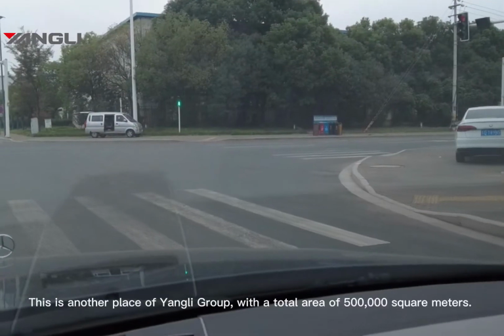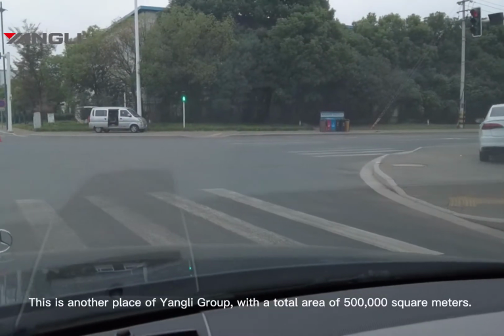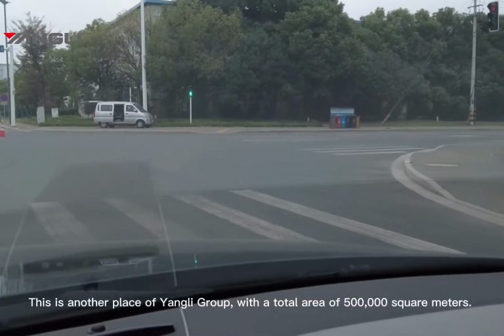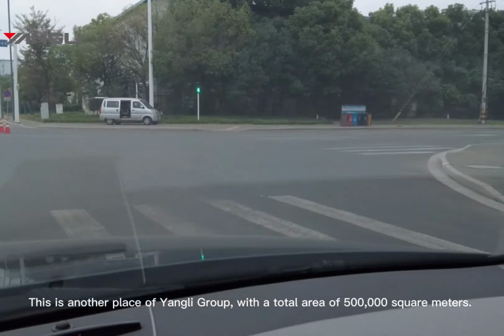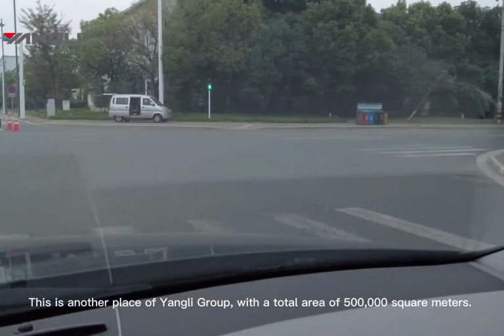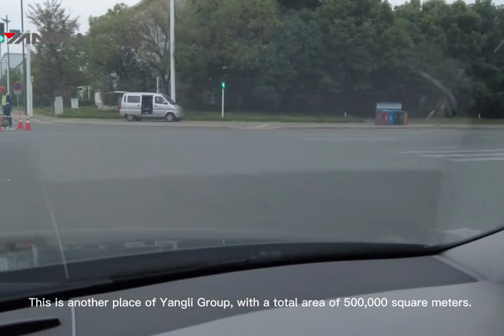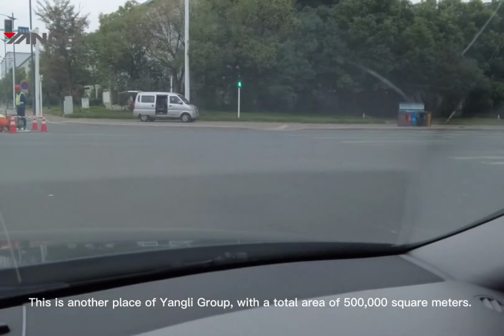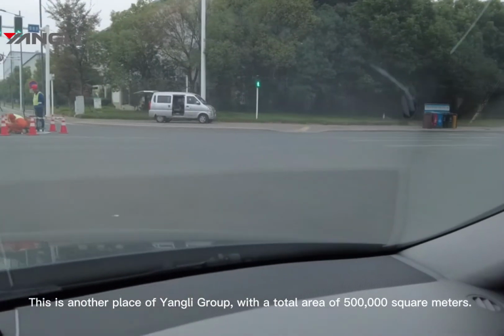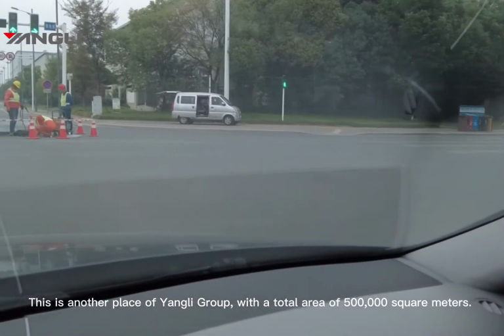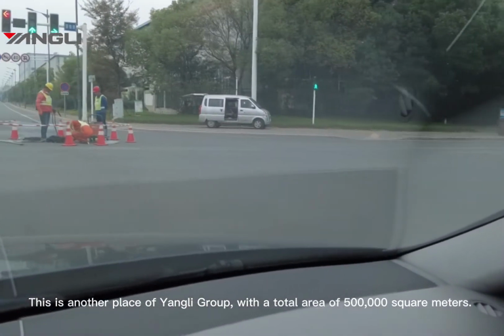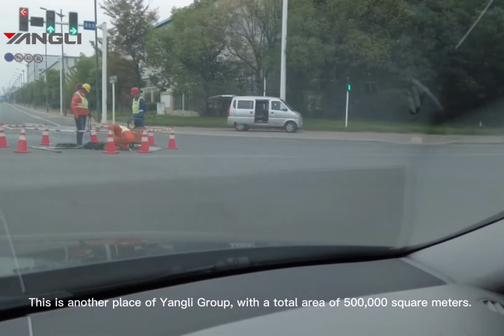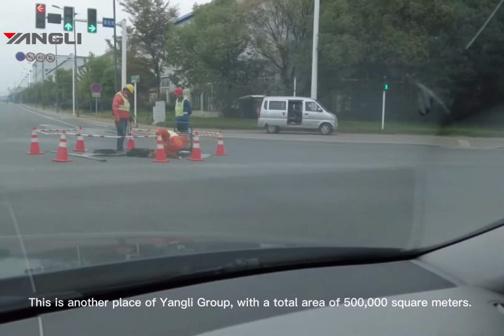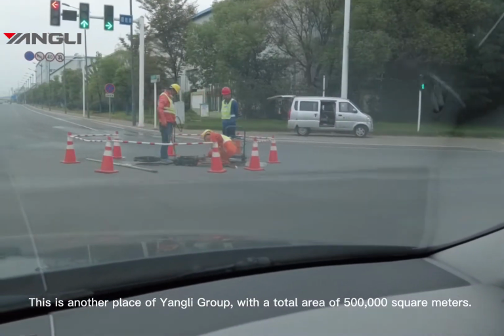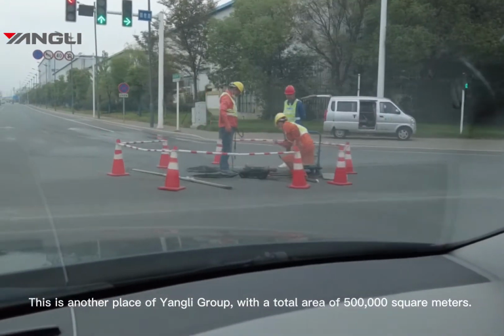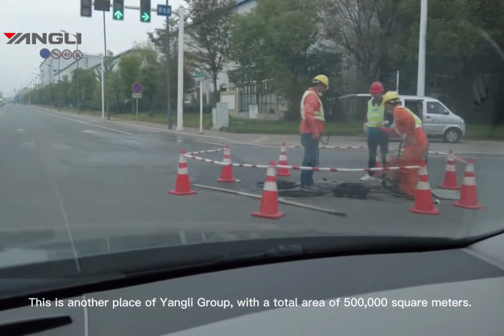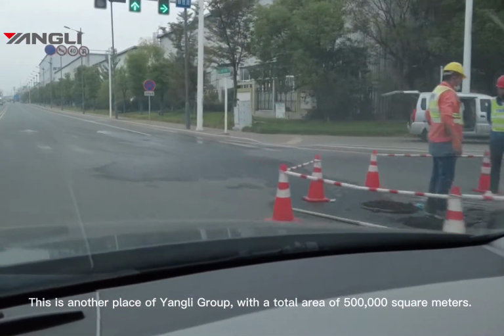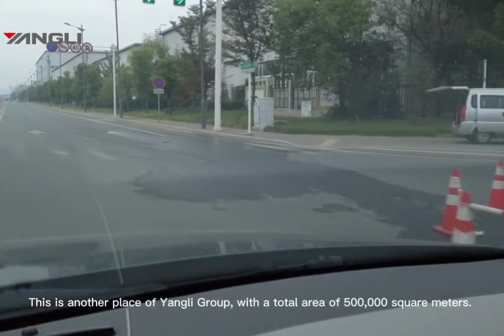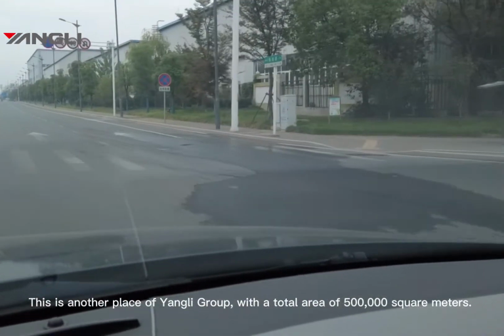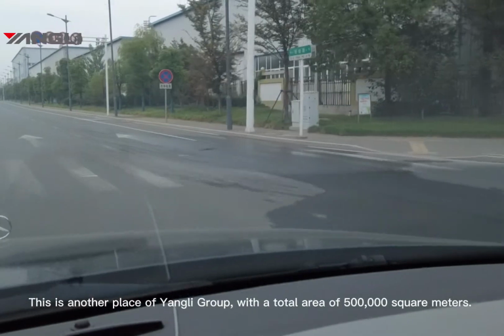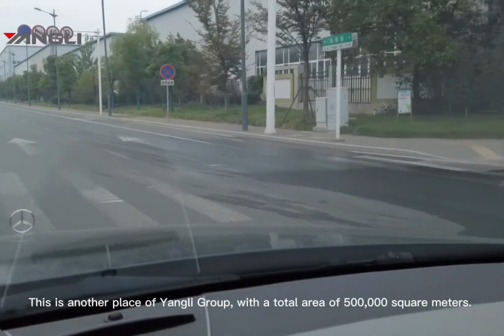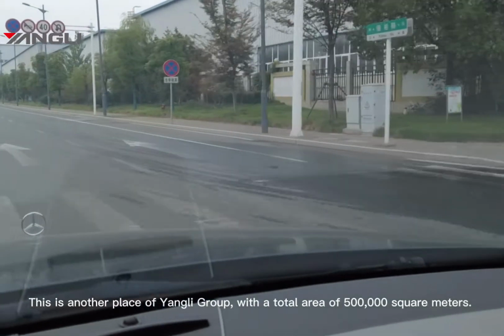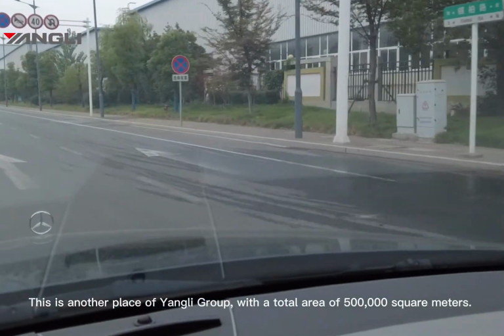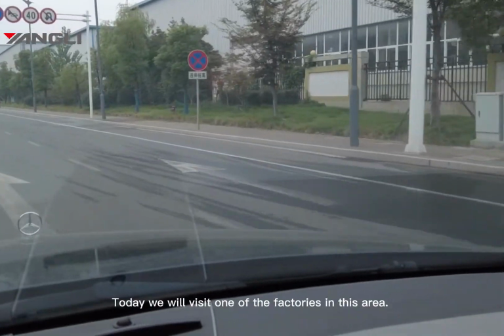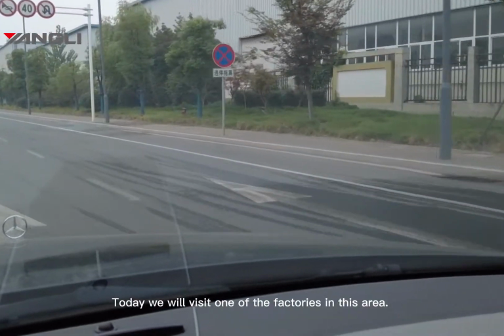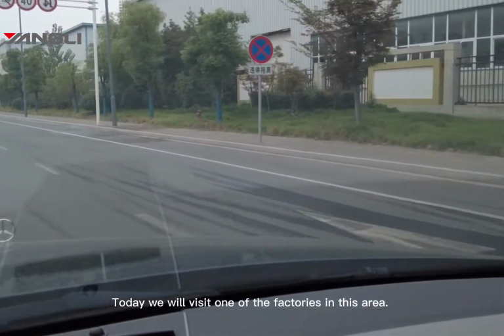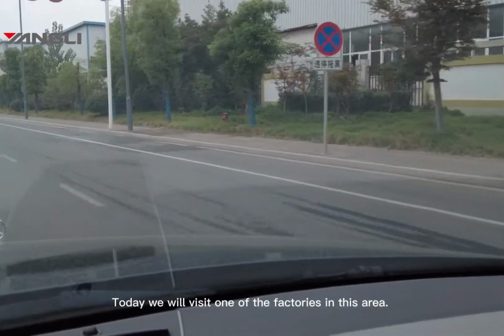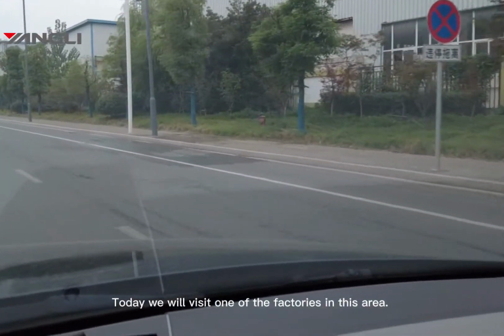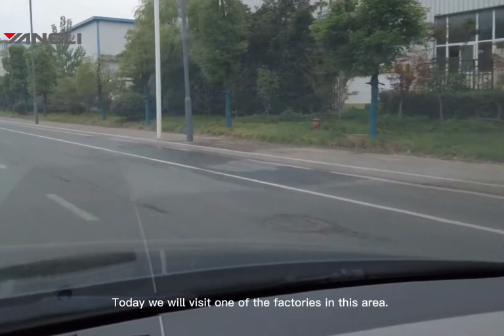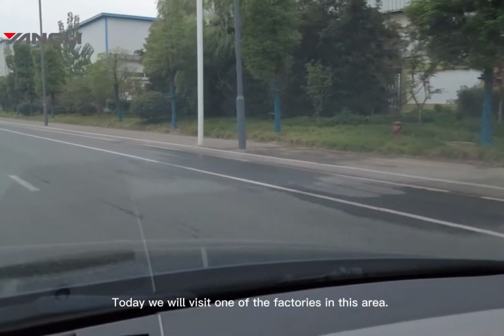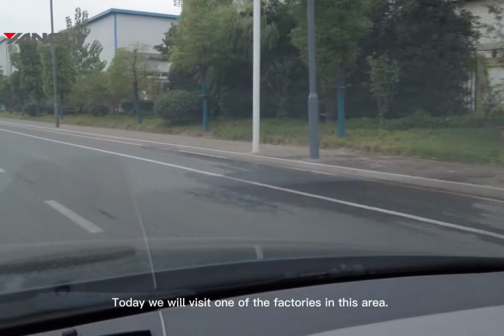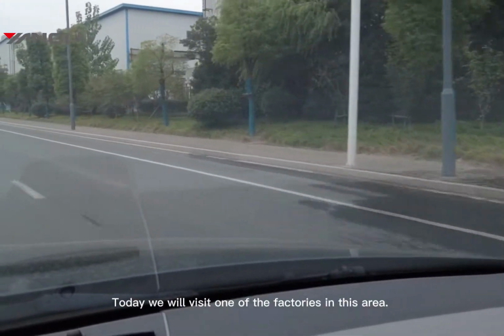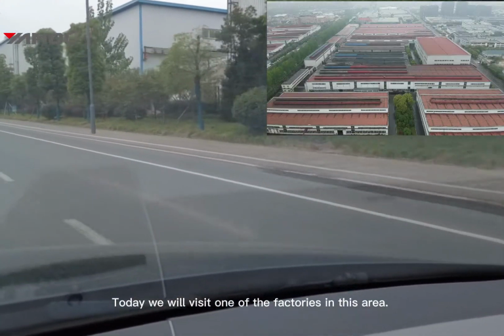This is another factory of Yangli Grove with a total area of 500,000 square meters. Today we are going to visit one of the factories in this area.